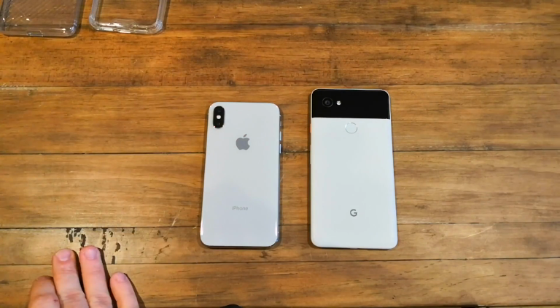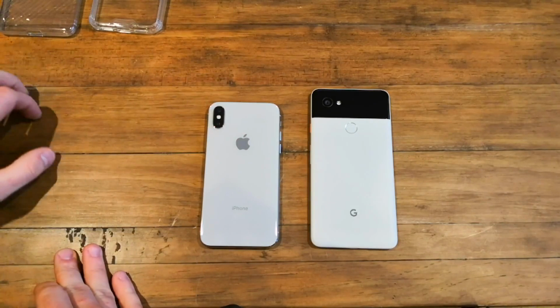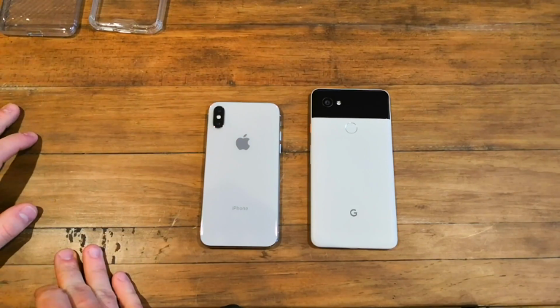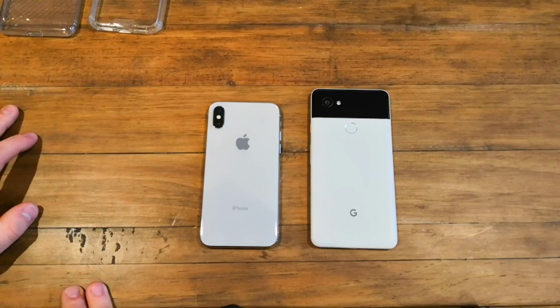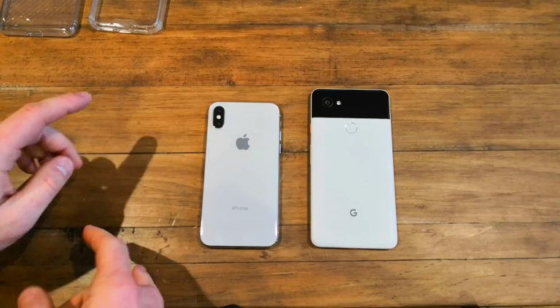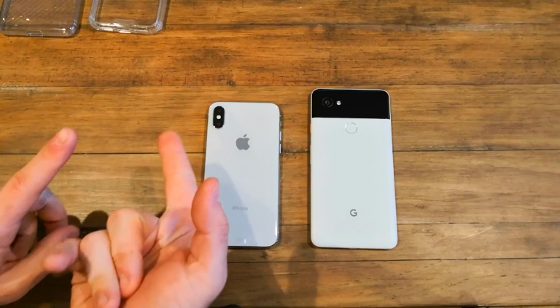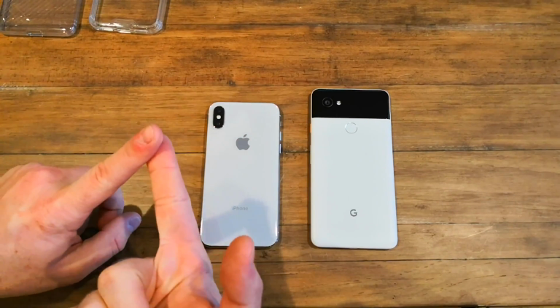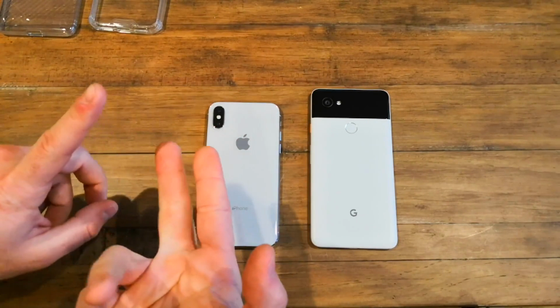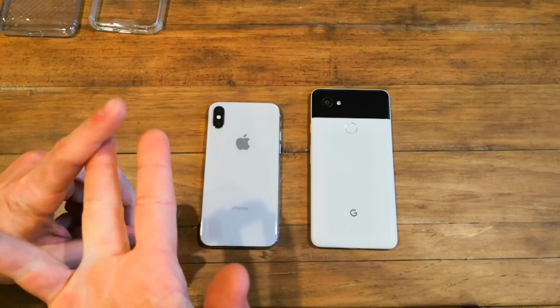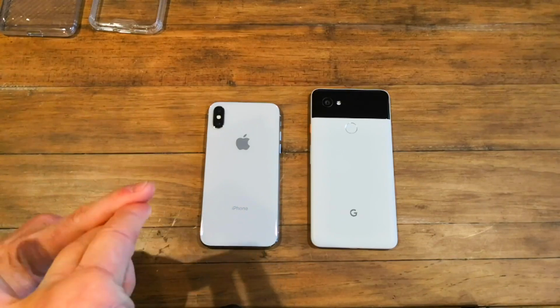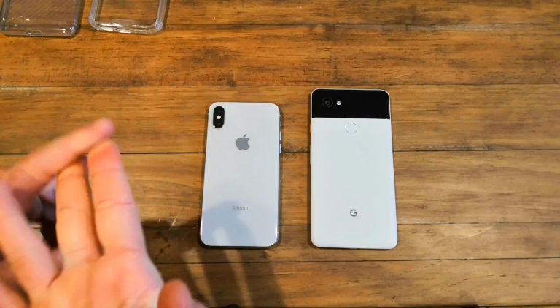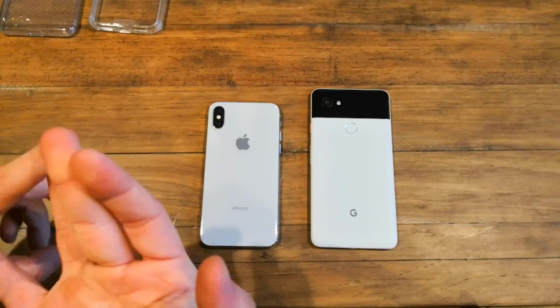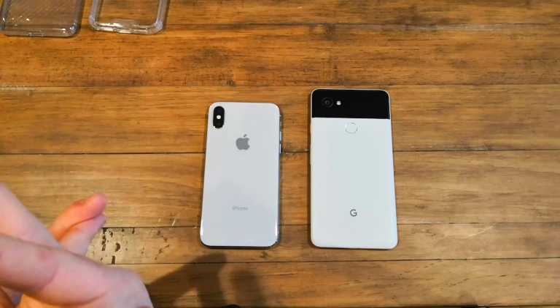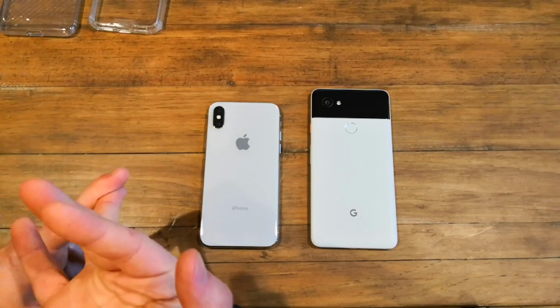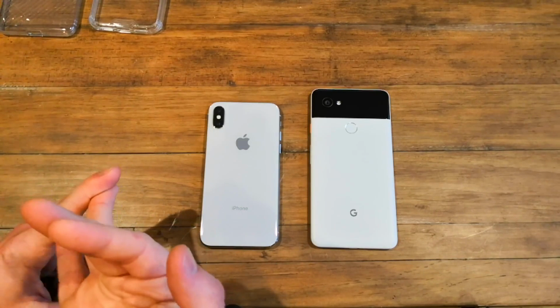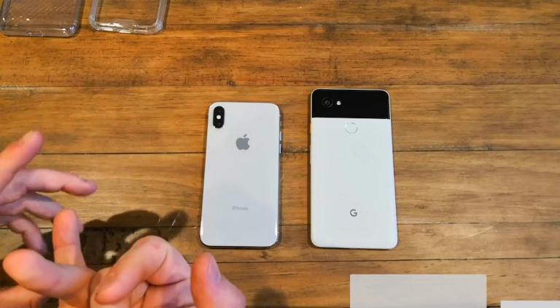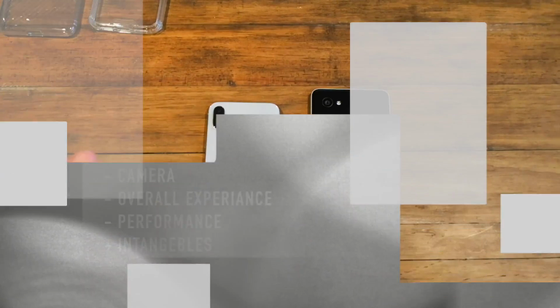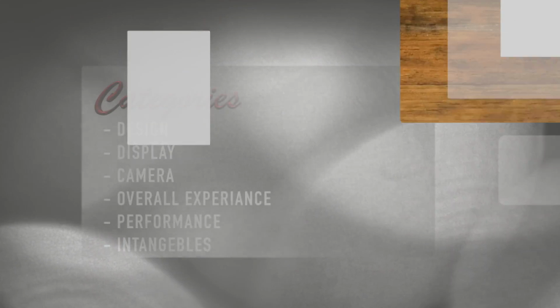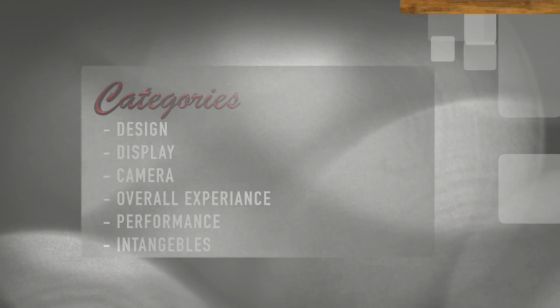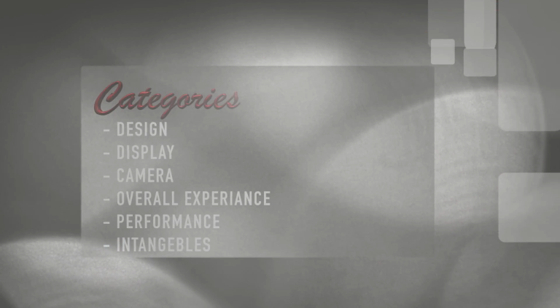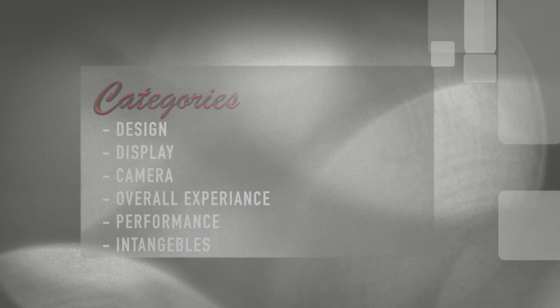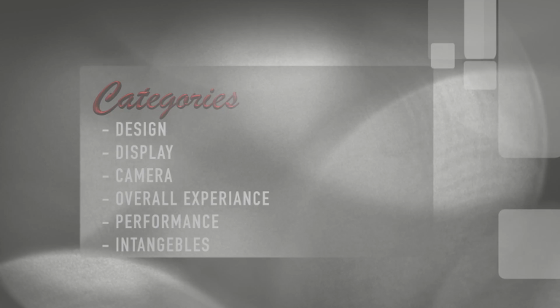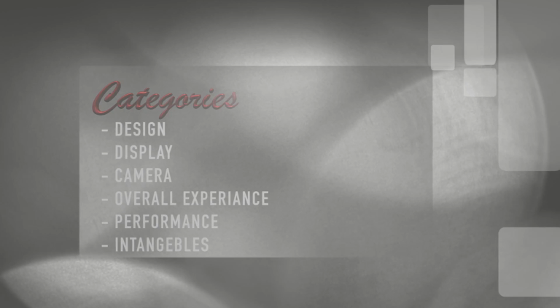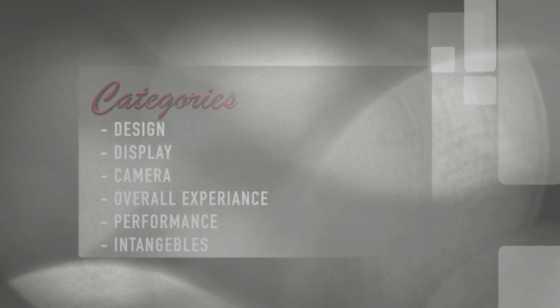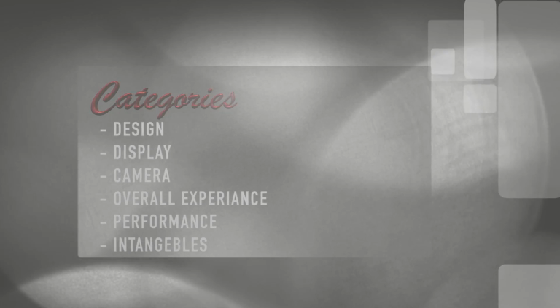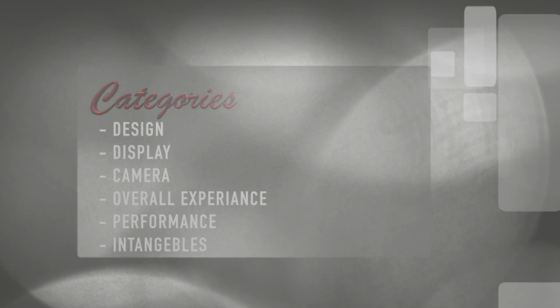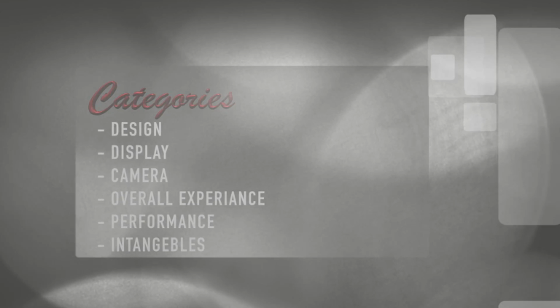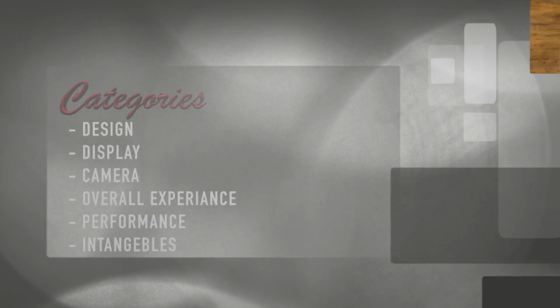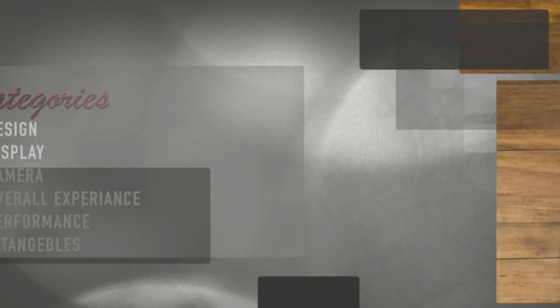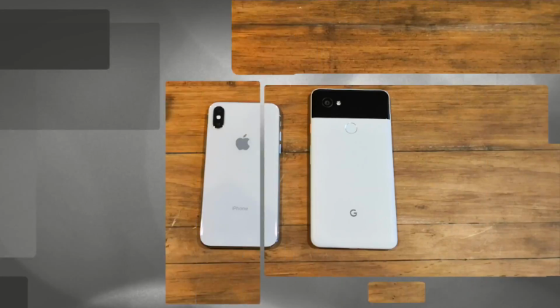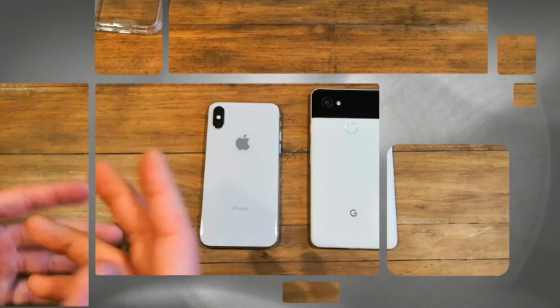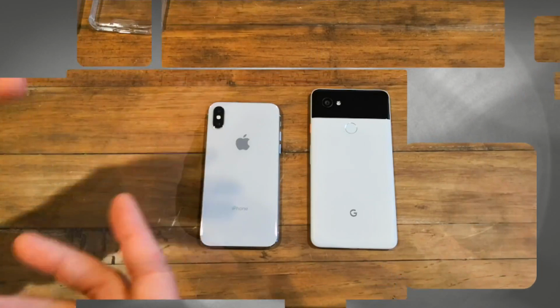There are going to be a few categories: design, display, camera, overall experience, intangibles — Siri vs. Google Assistant, and ecosystem.